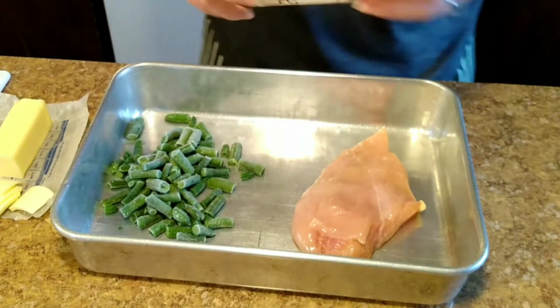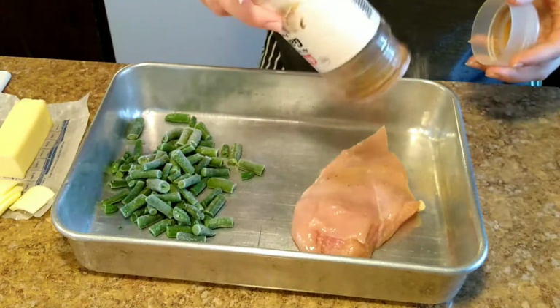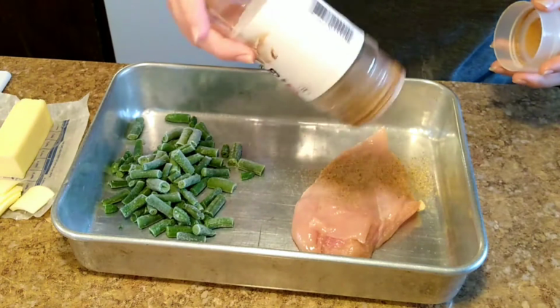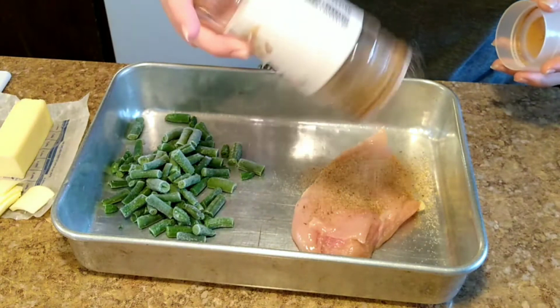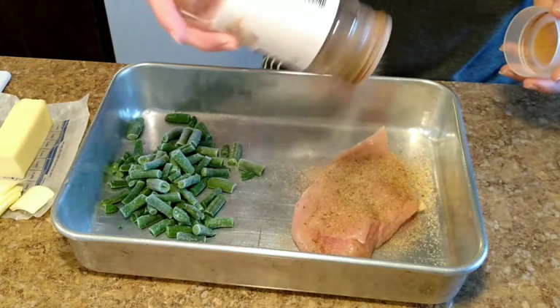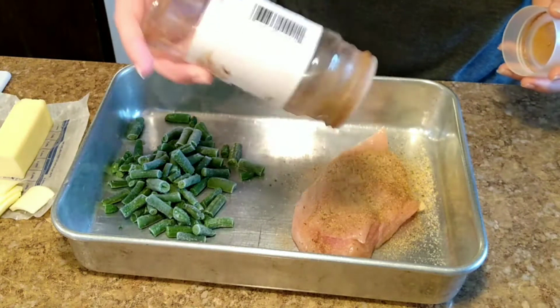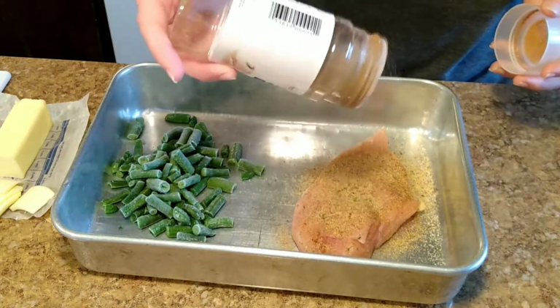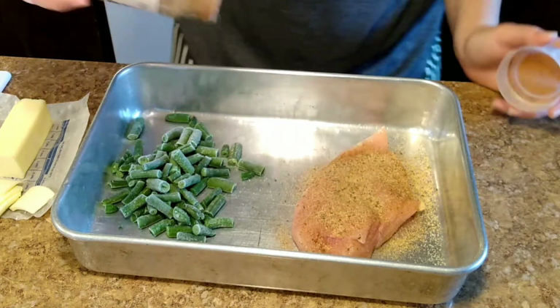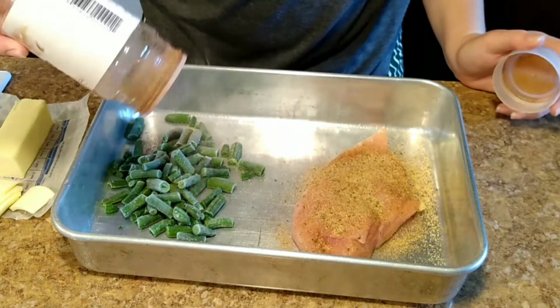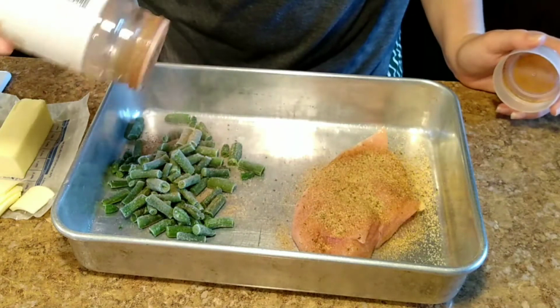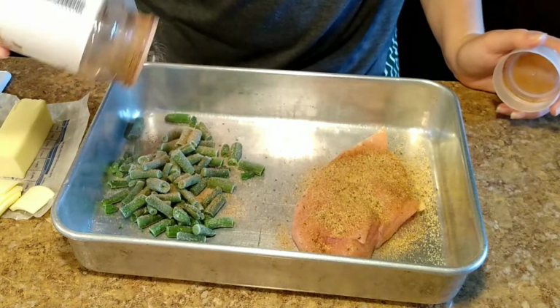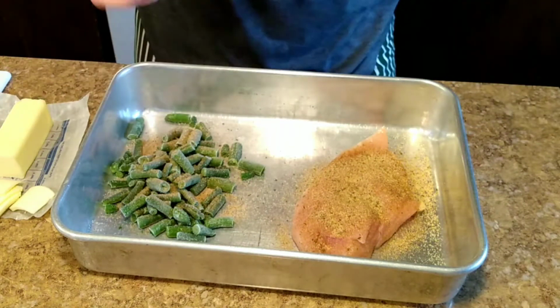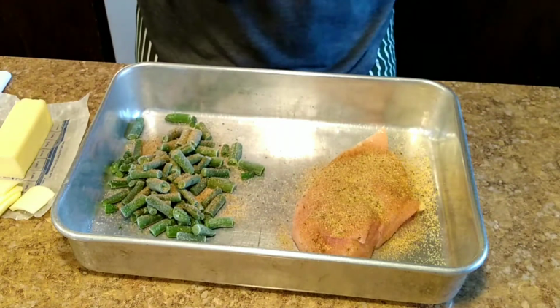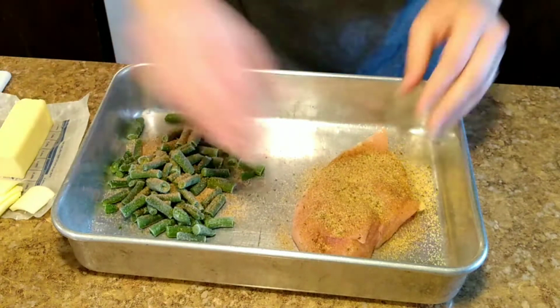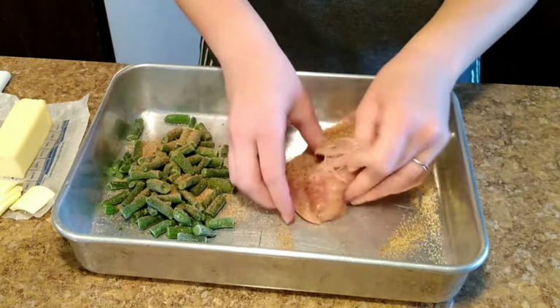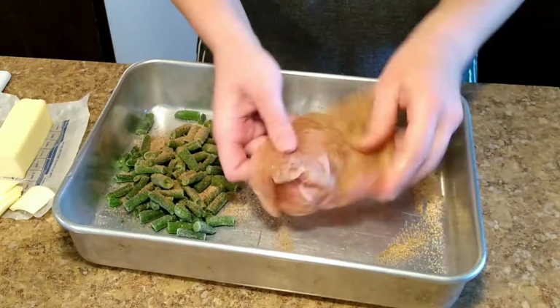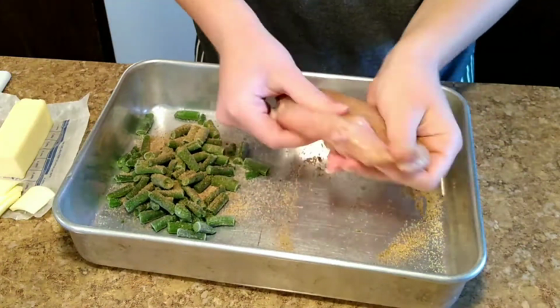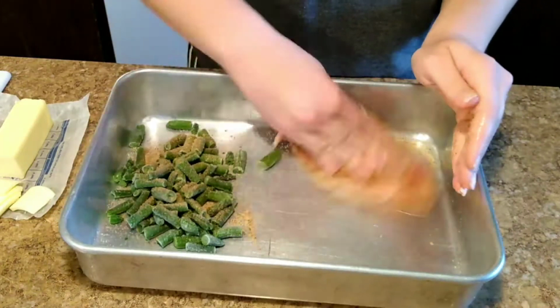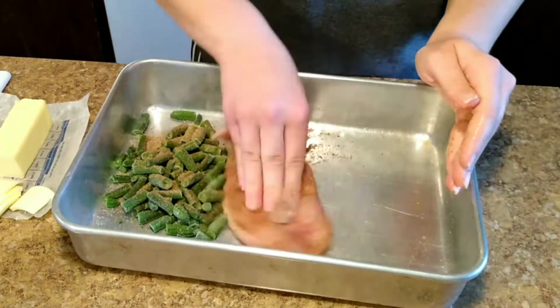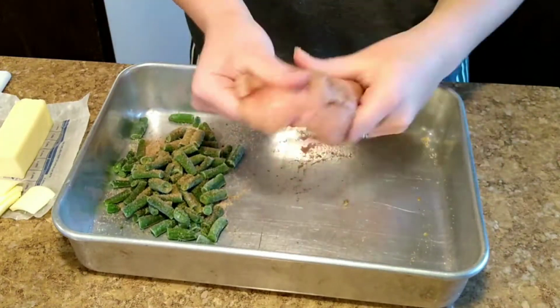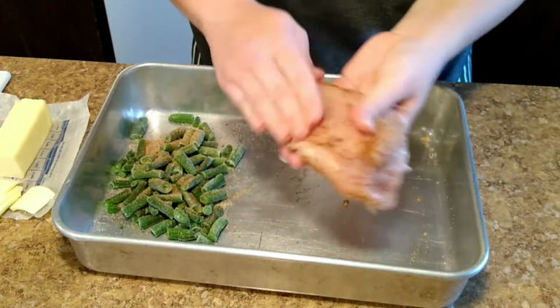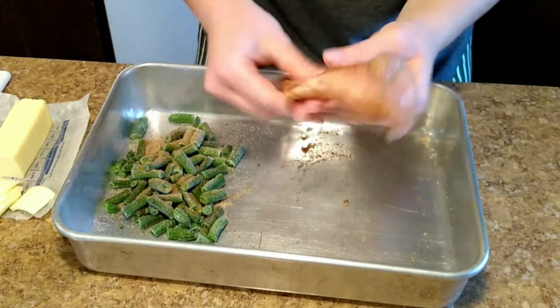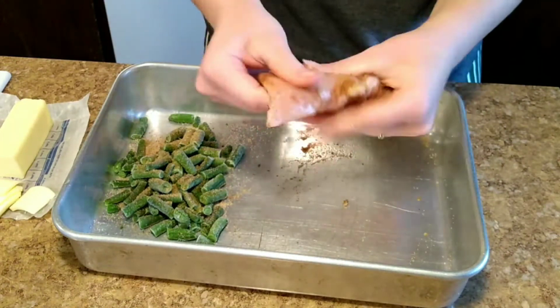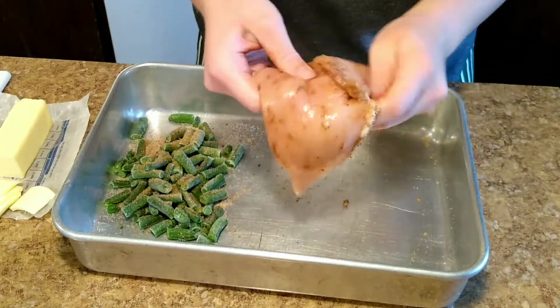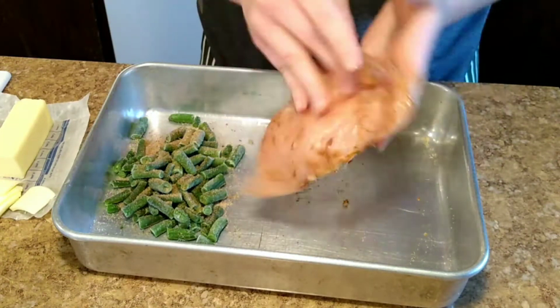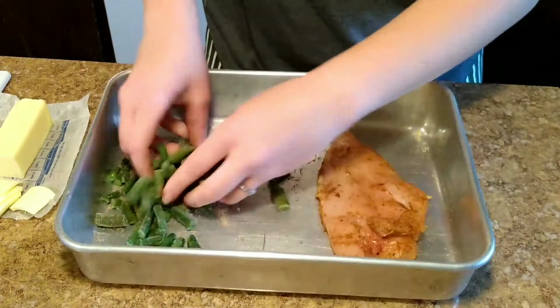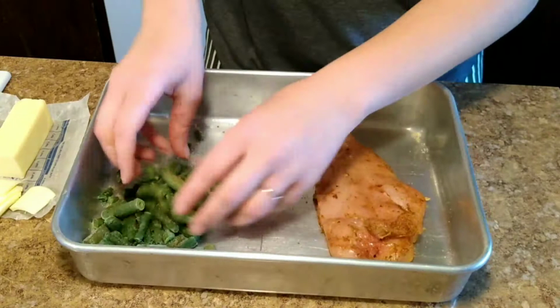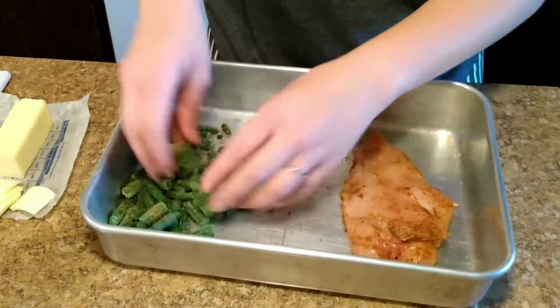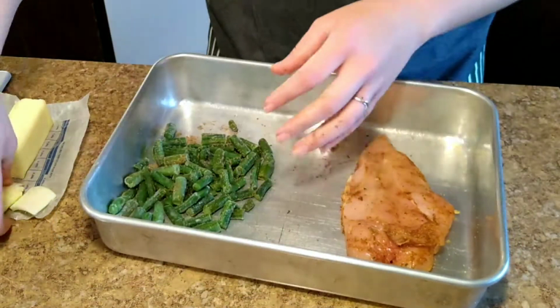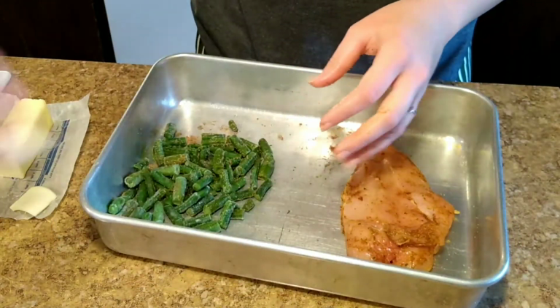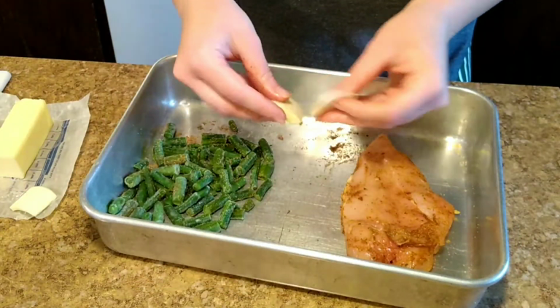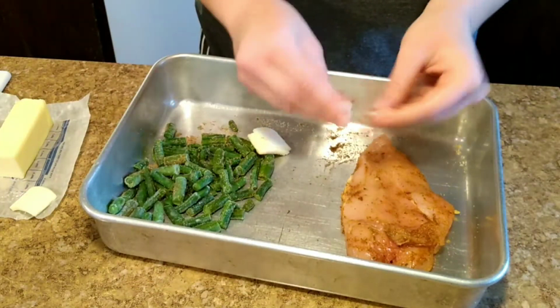Then you'll want to take the seasoned salt mixture that we made in another video — I will link that video below for the recipe. Put about a tablespoon on the chicken, or to your liking, and about a teaspoon of seasoning to the green beans.